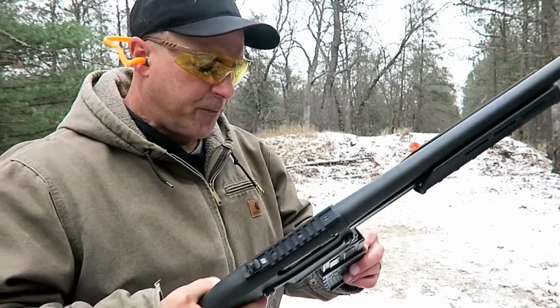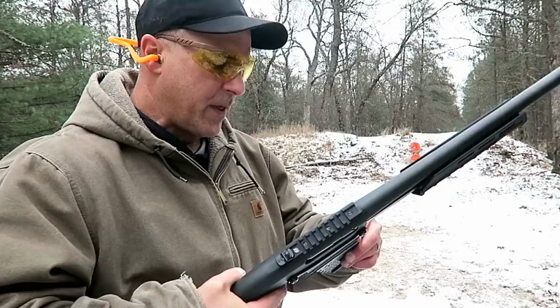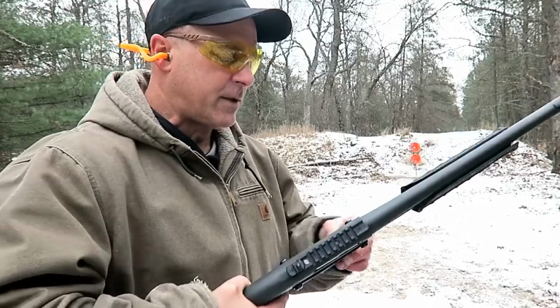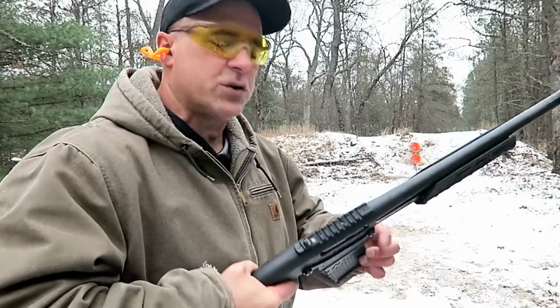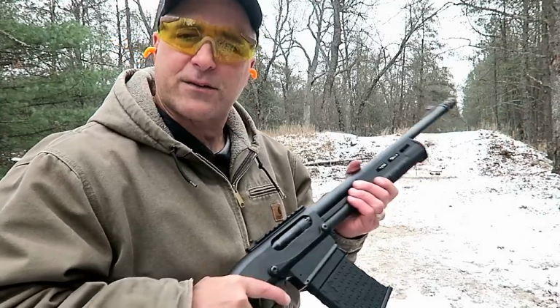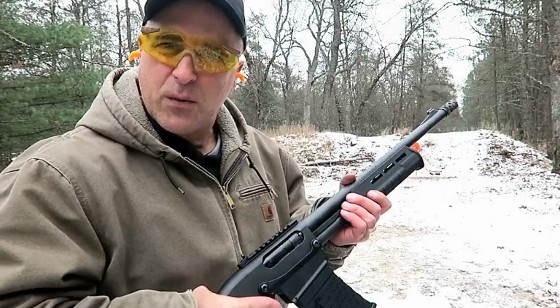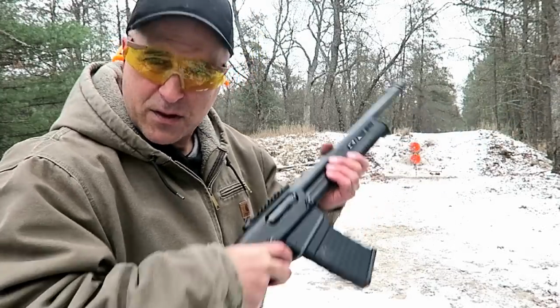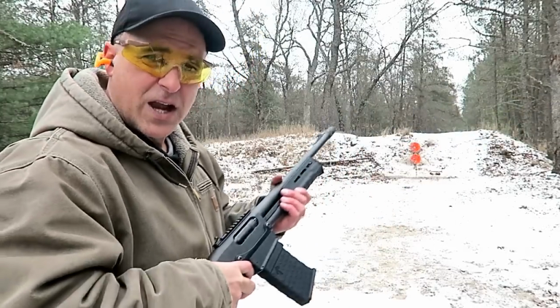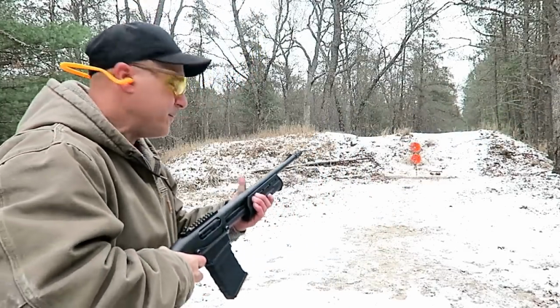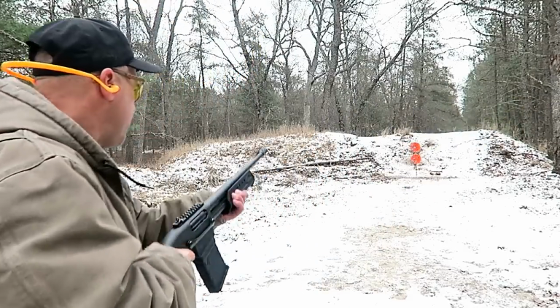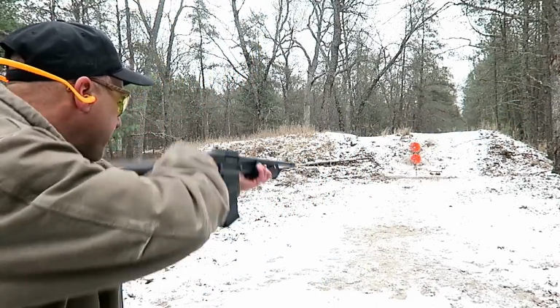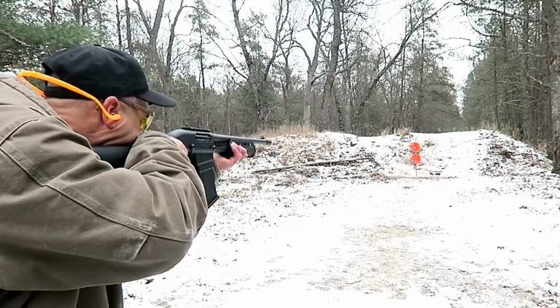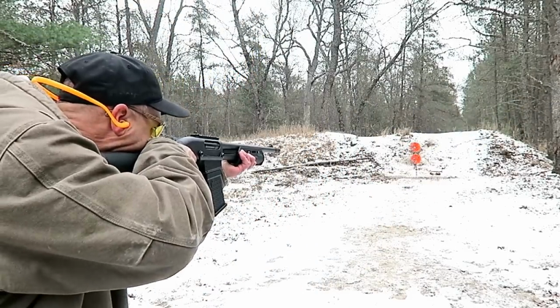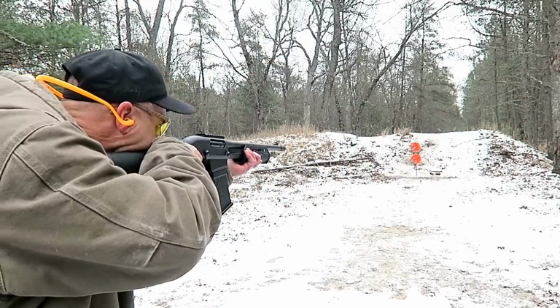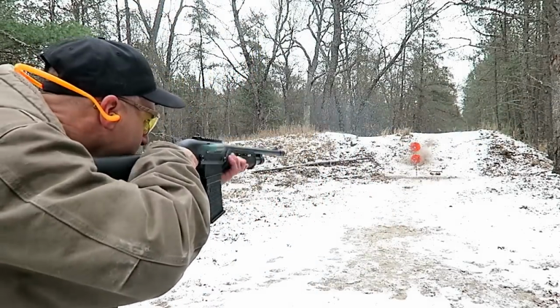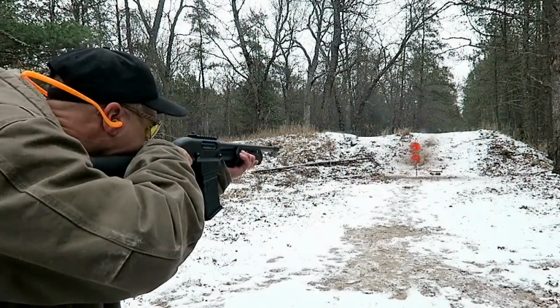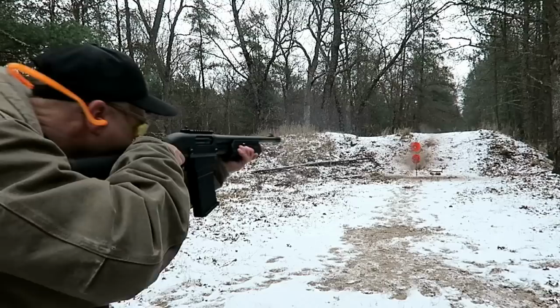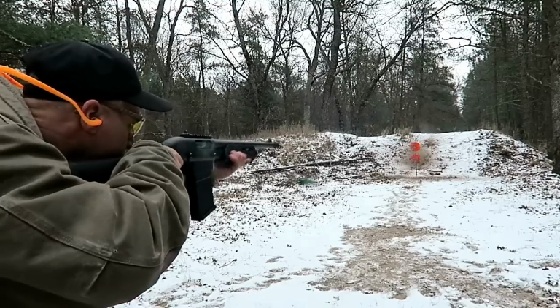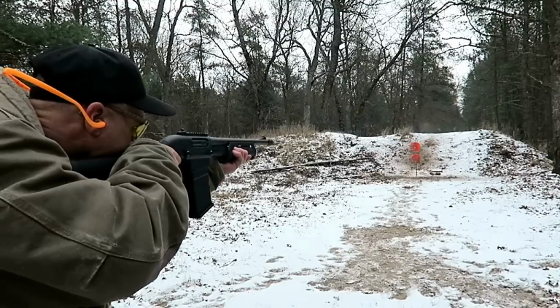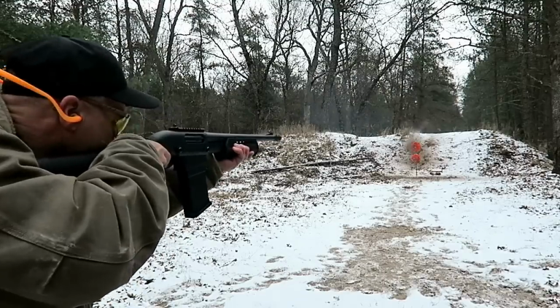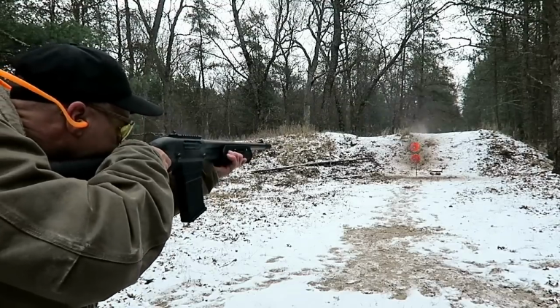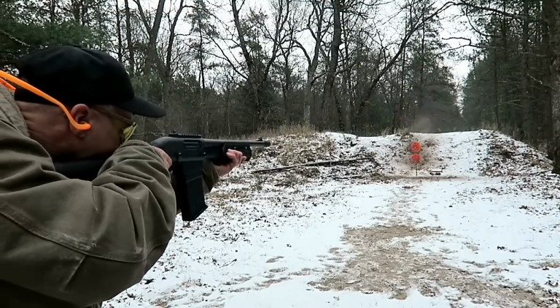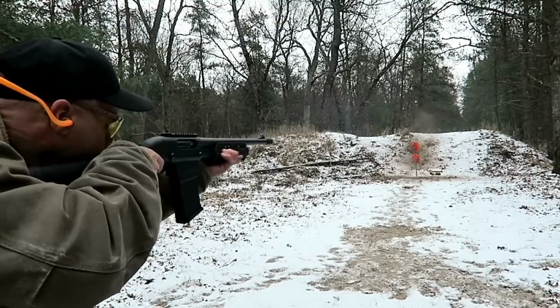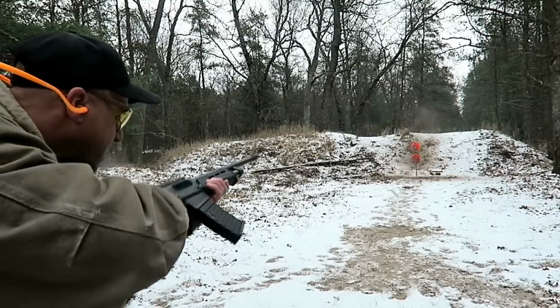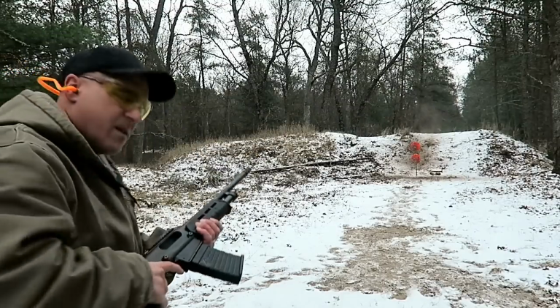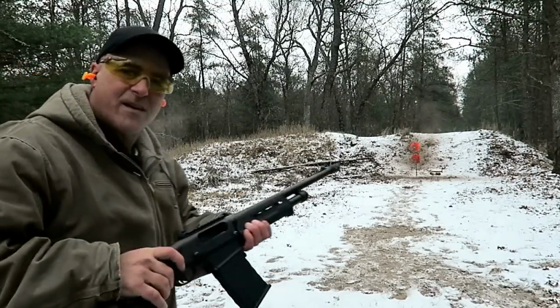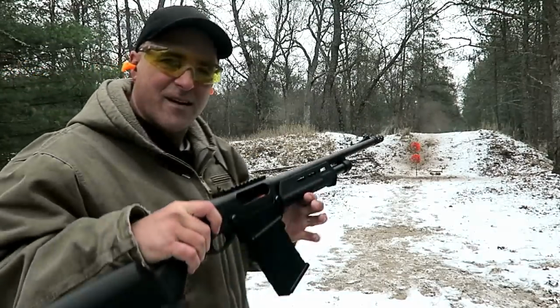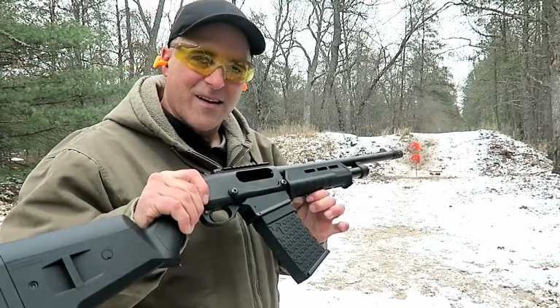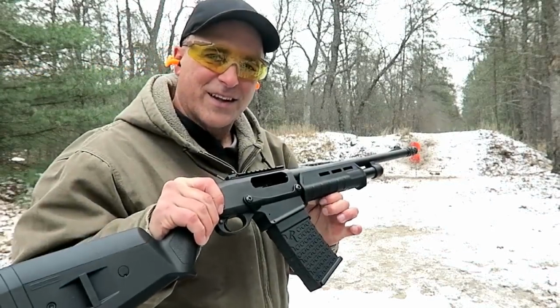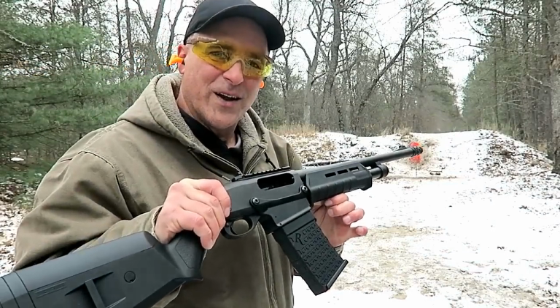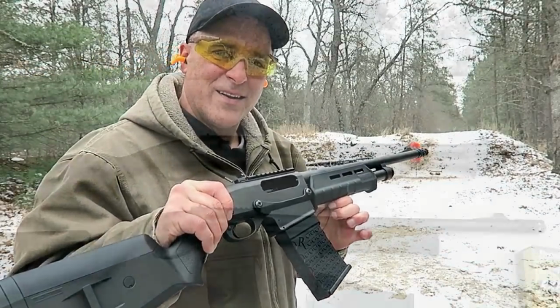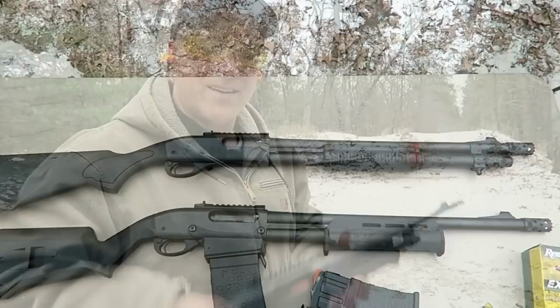But before we do that, let's take a few shots with the shotgun. Let's get to it.